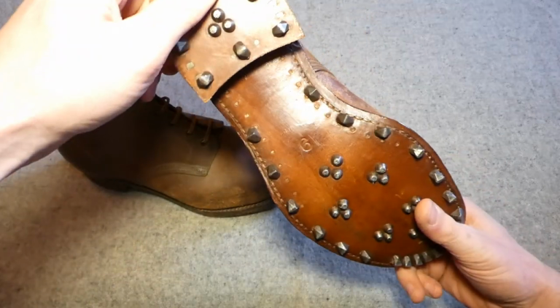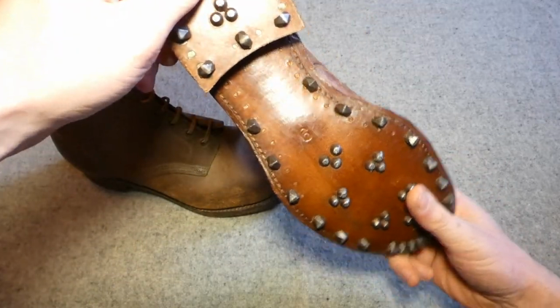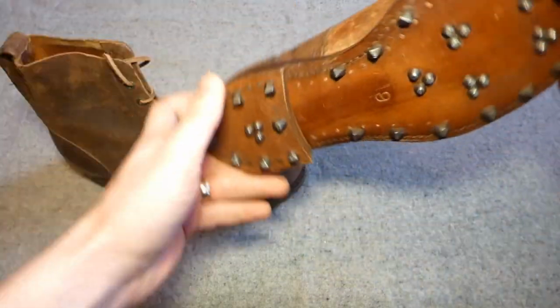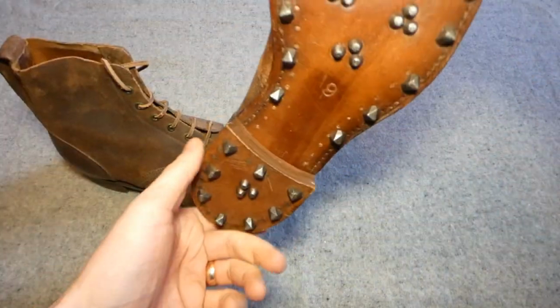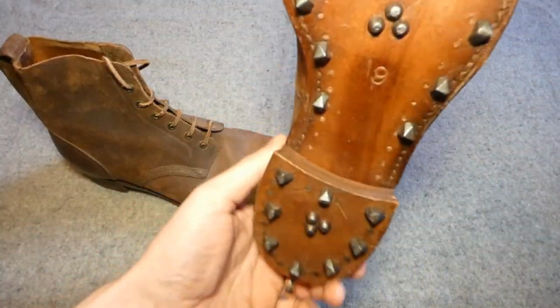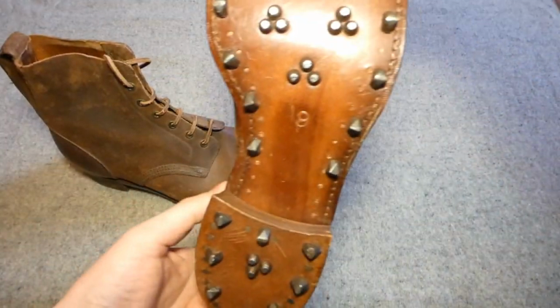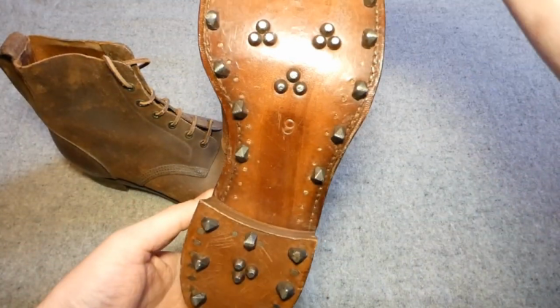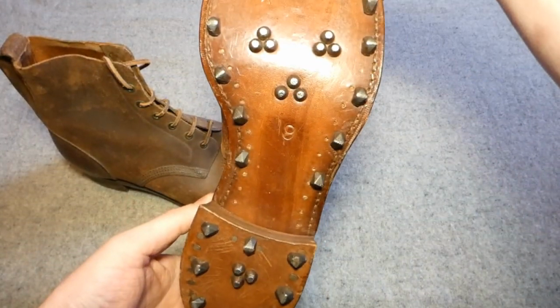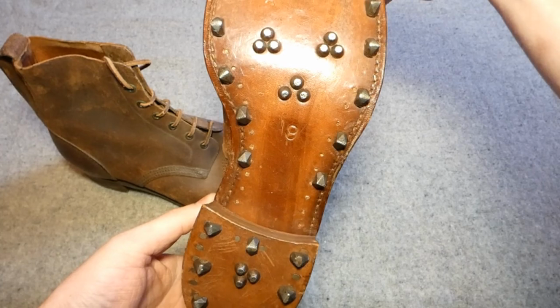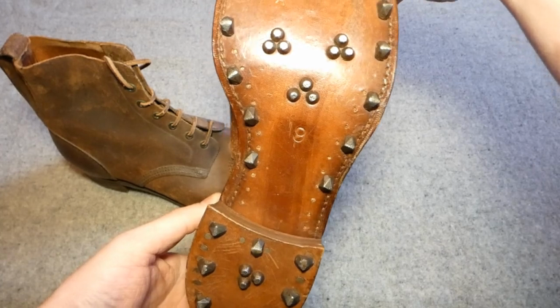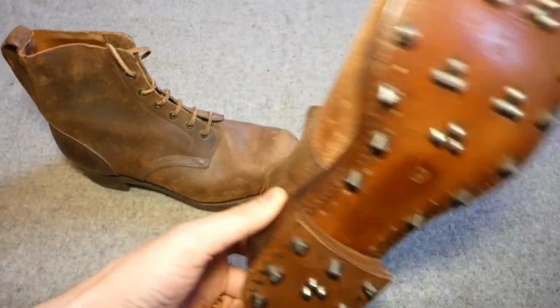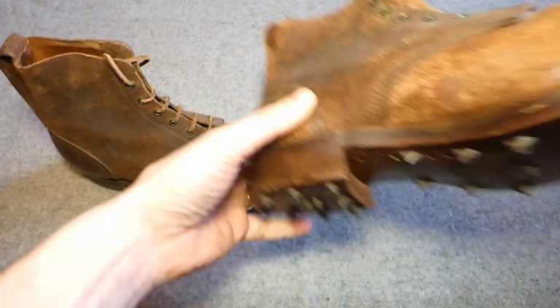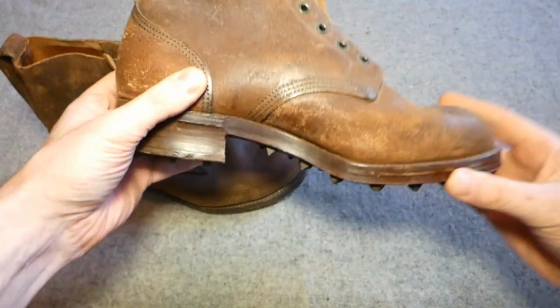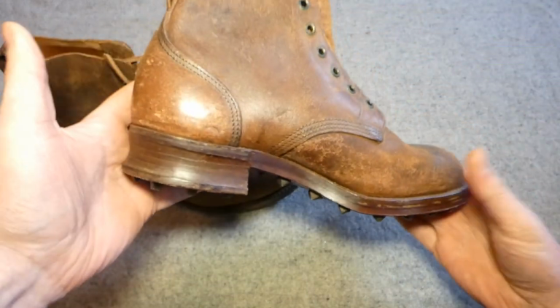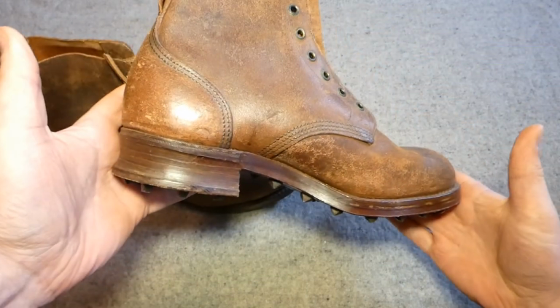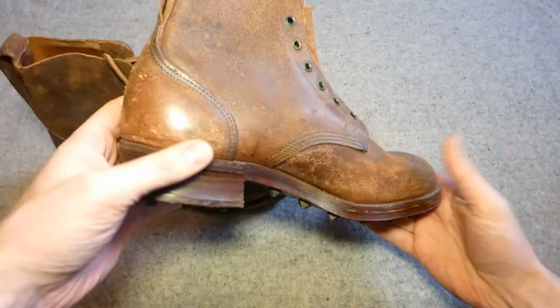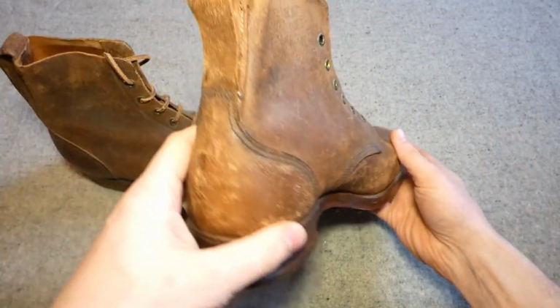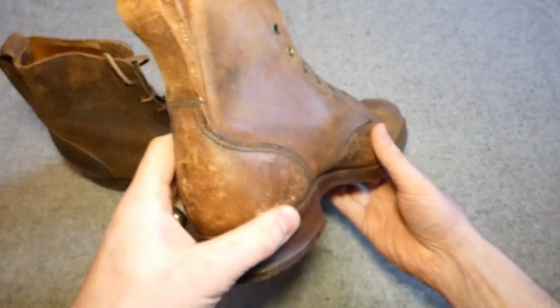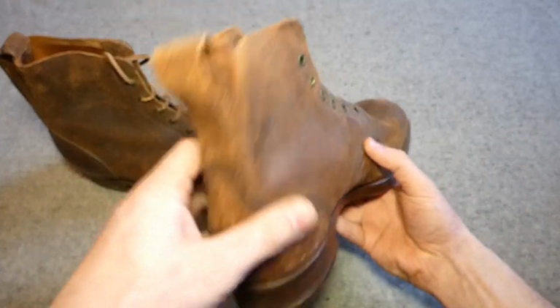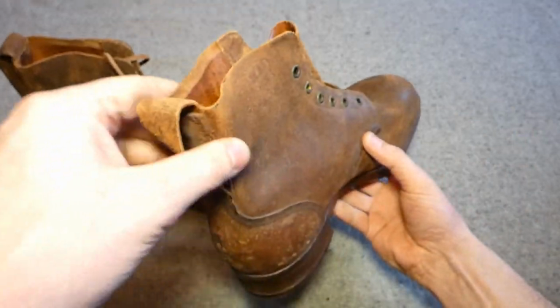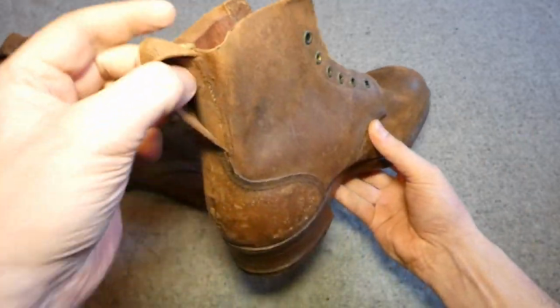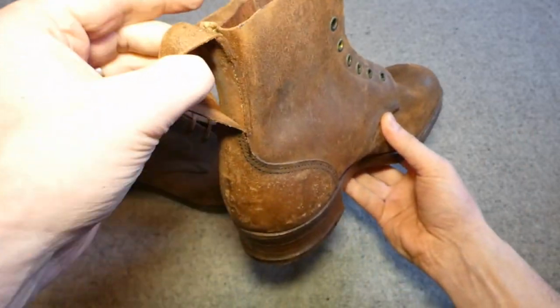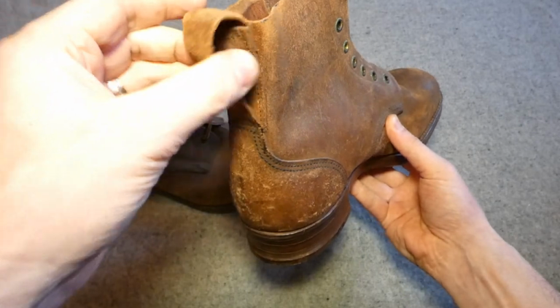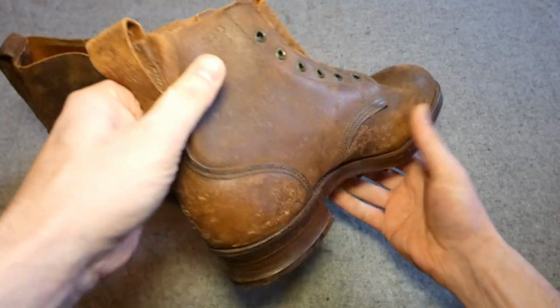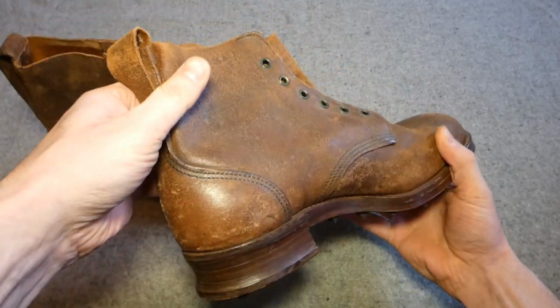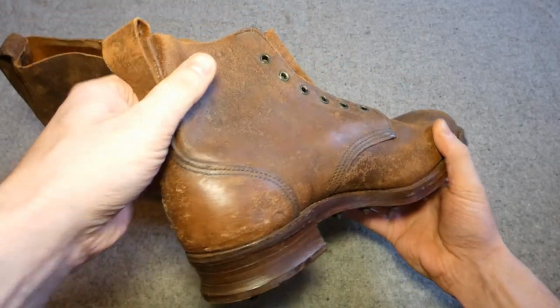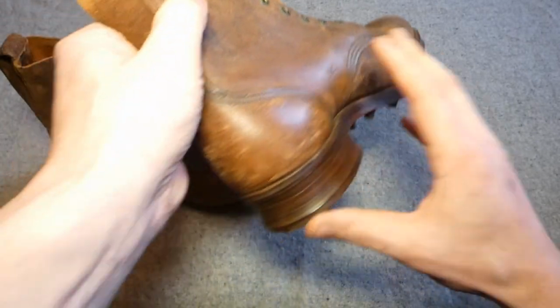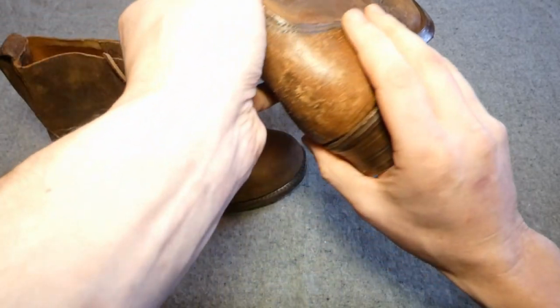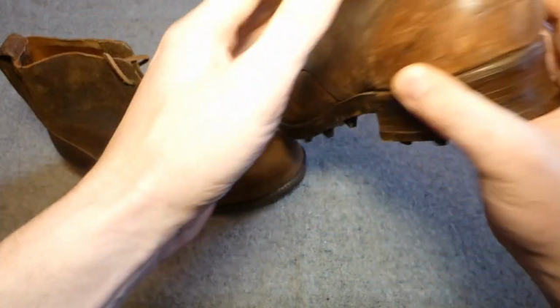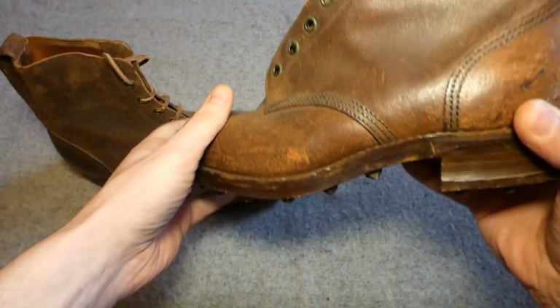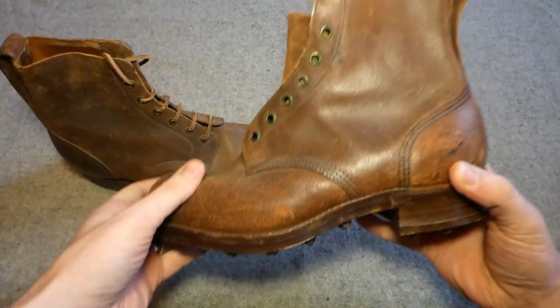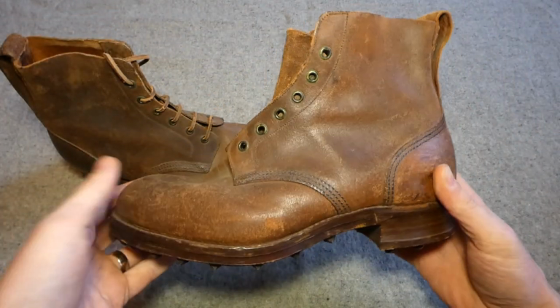You can see these particular examples are size 9. Looking at the uppers, you can see there's a big pull tab at the rear to help pull them on, and you can see the seam detail as we move these around.